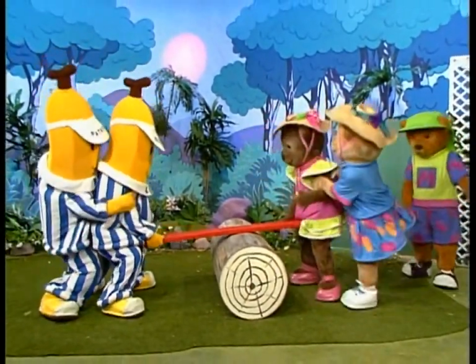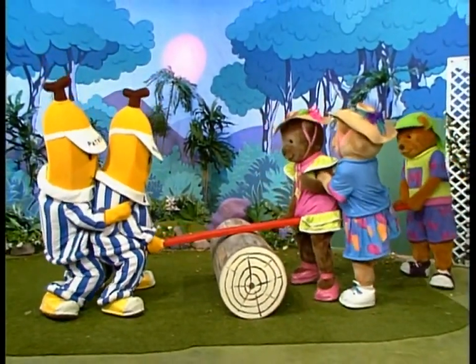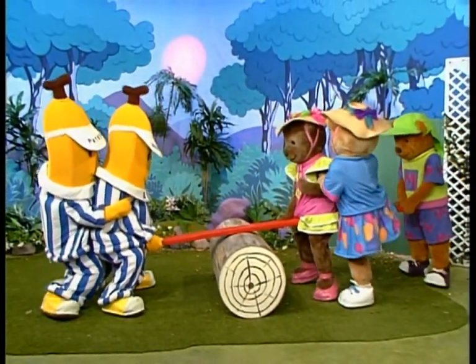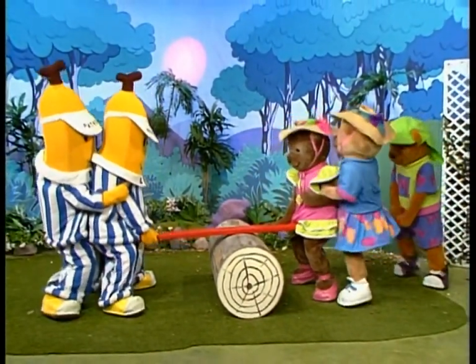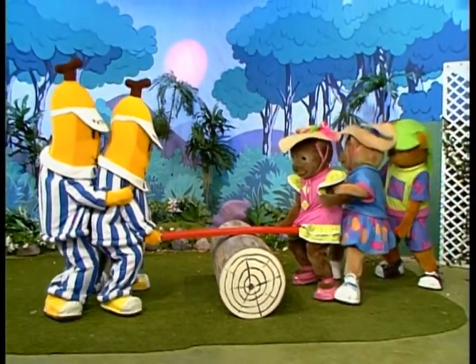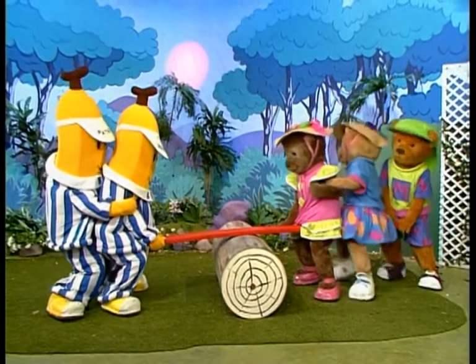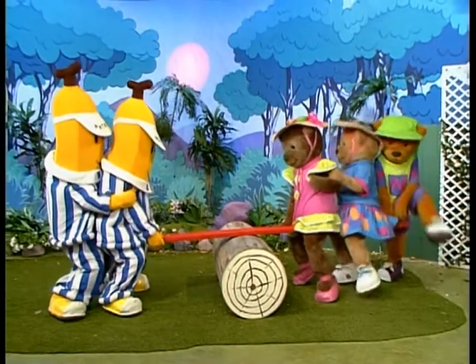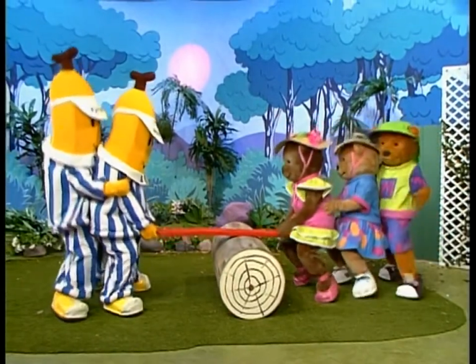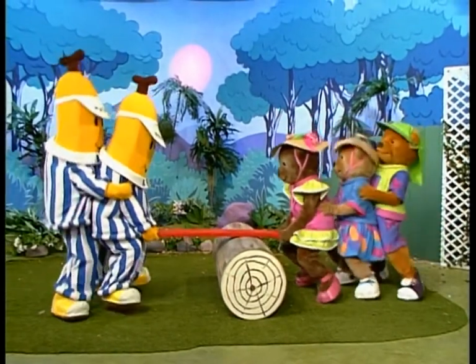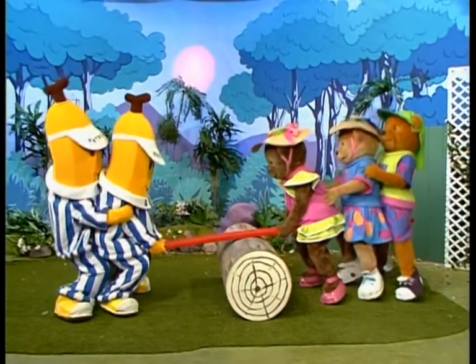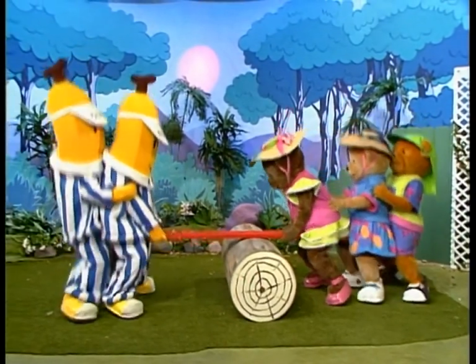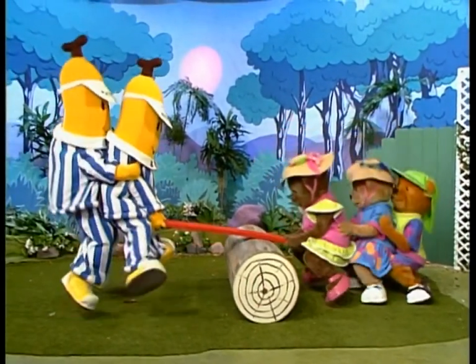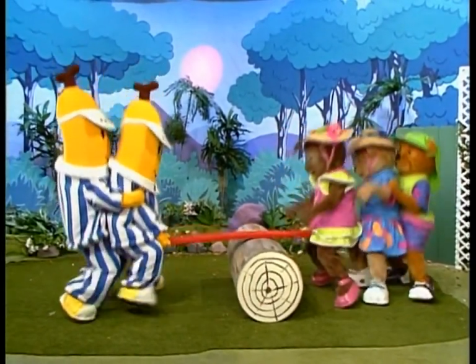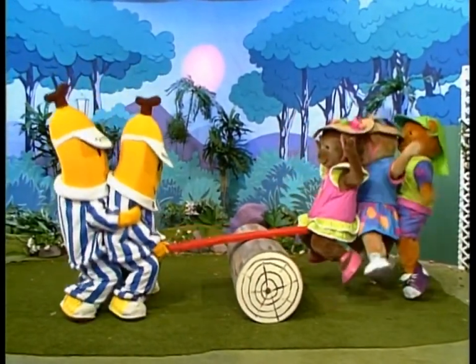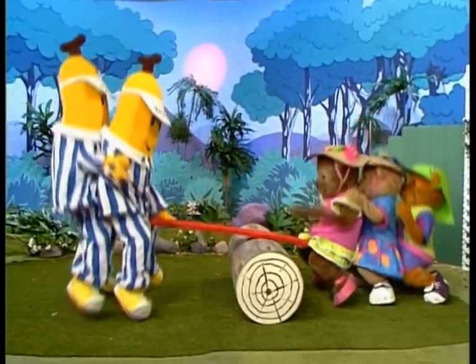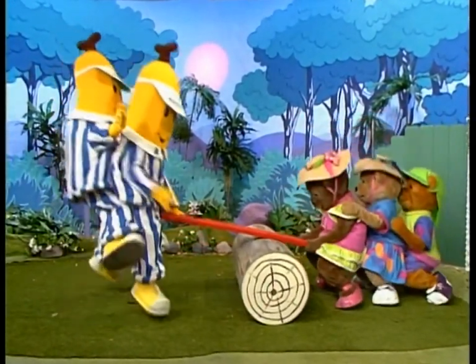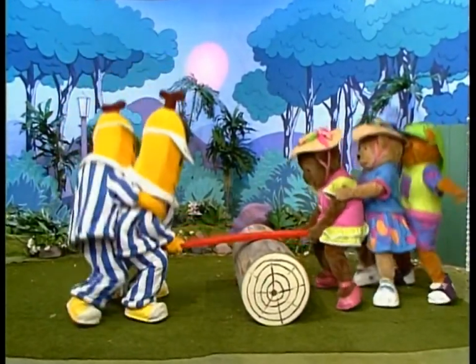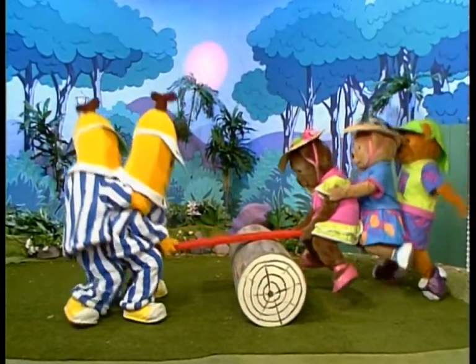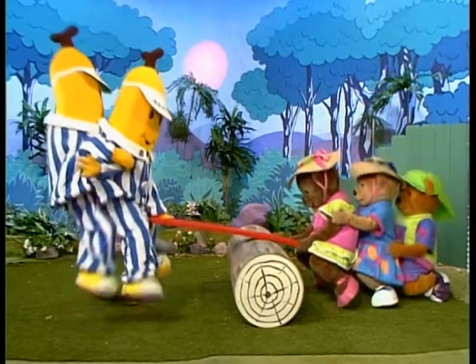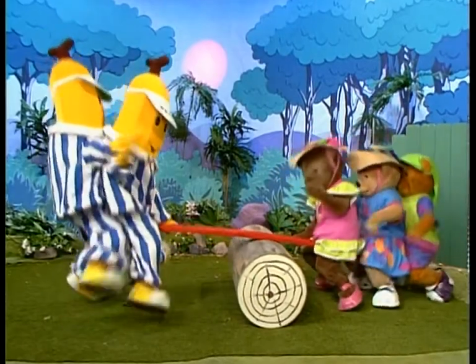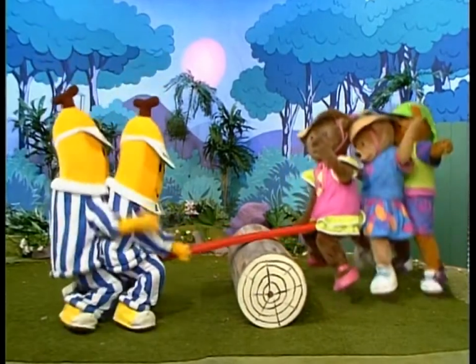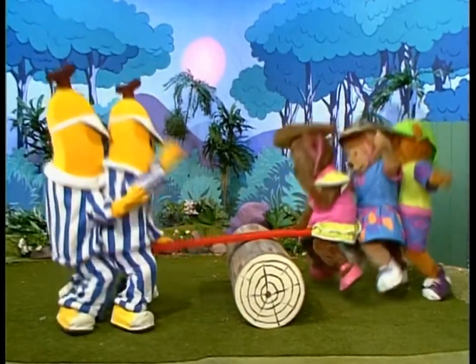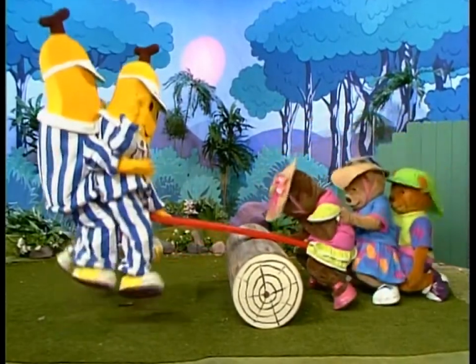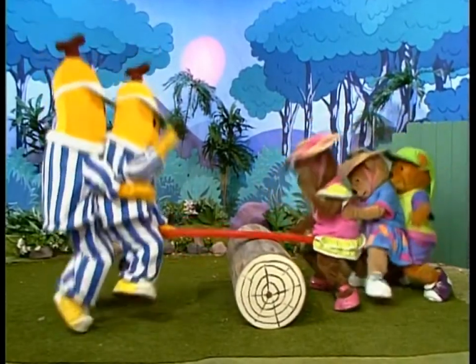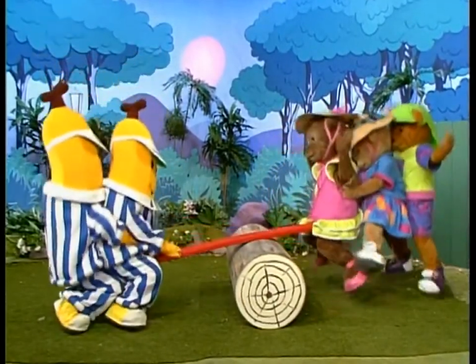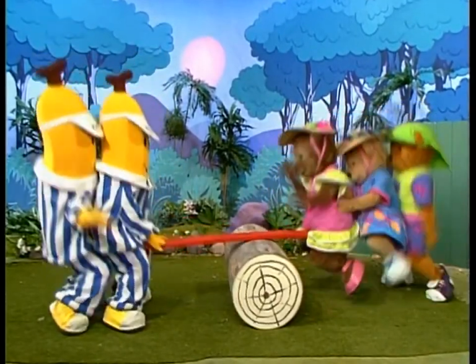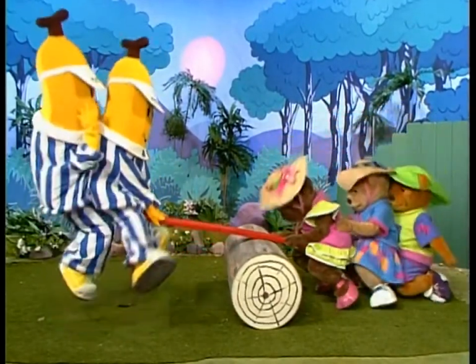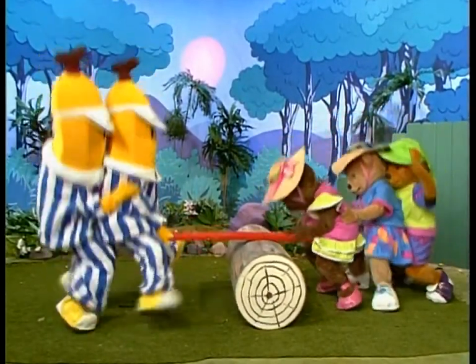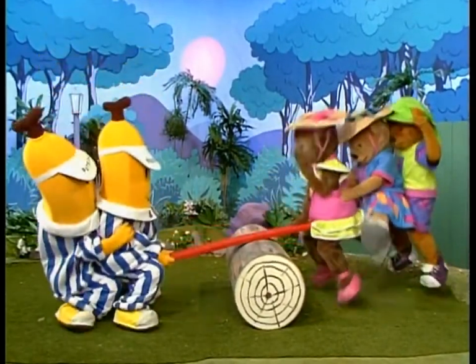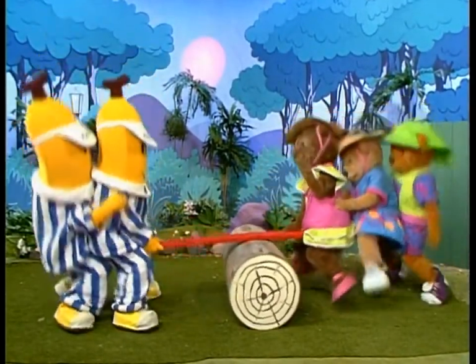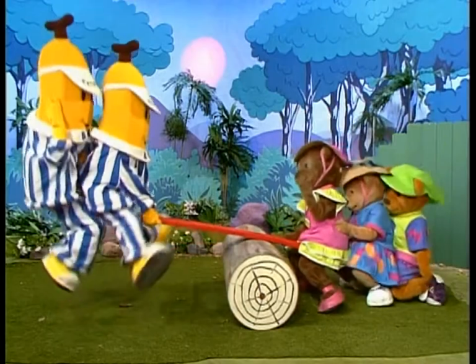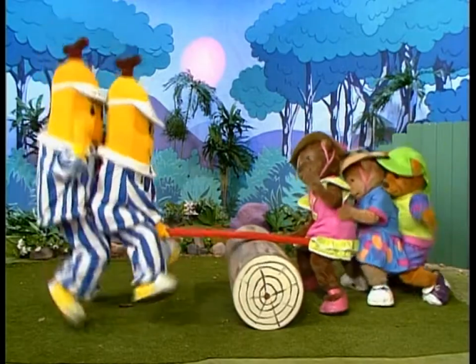Morgan had guessed that two bananas weigh the same as three teddies. It worked out! So they could seesaw together after all.